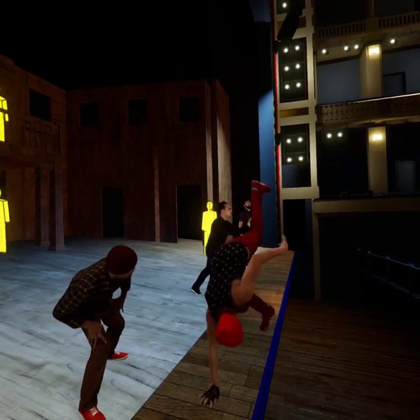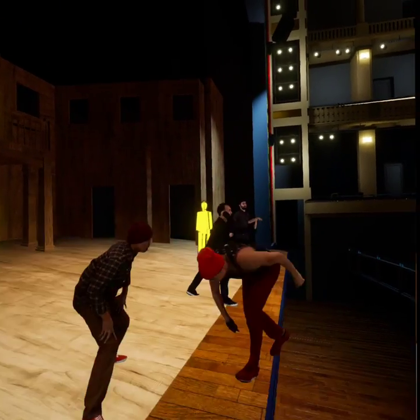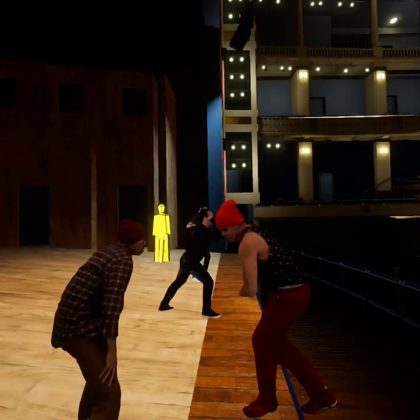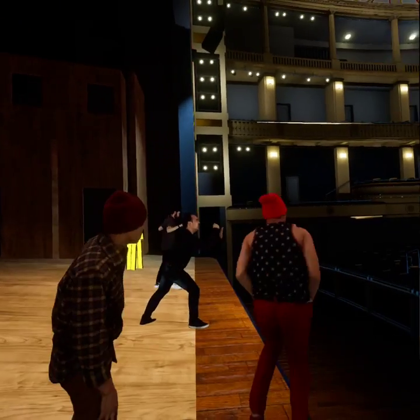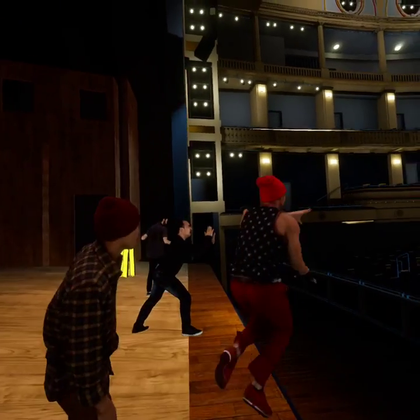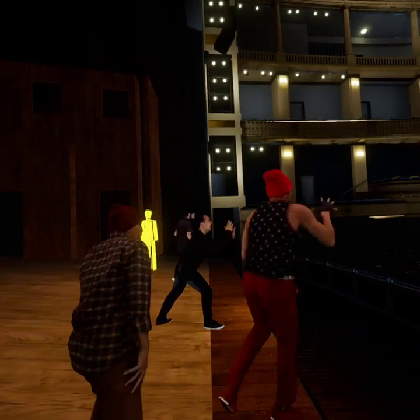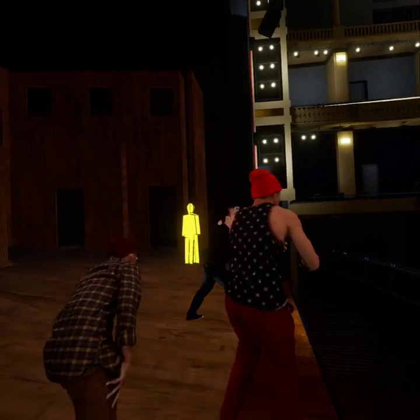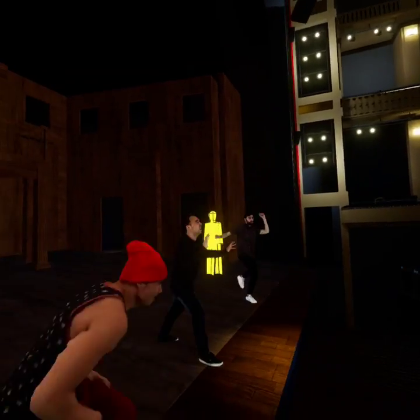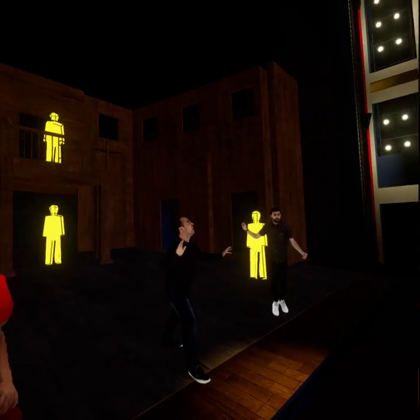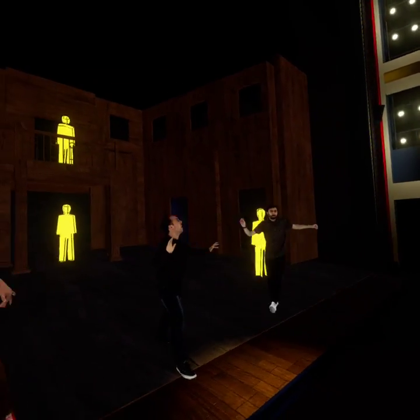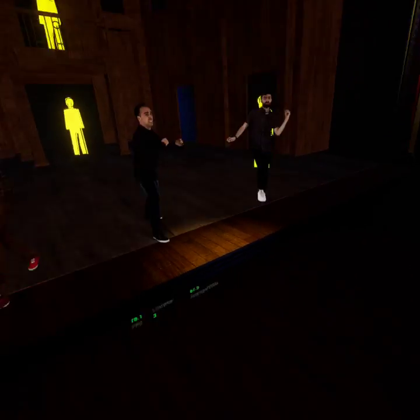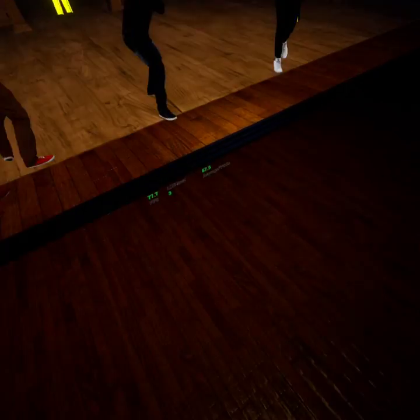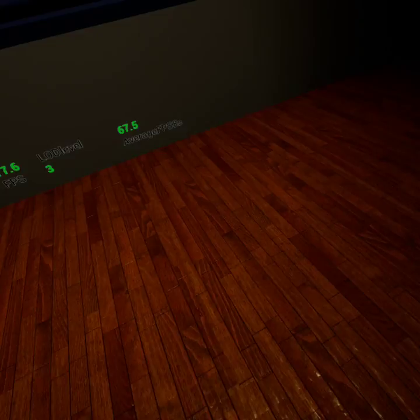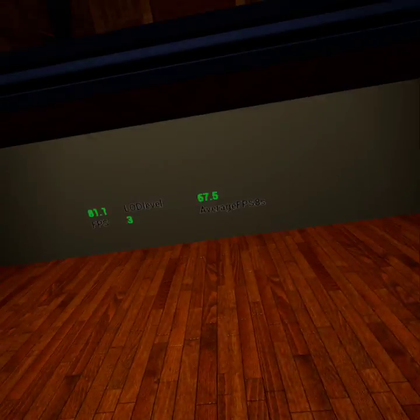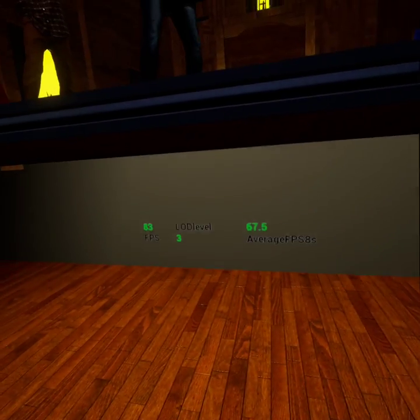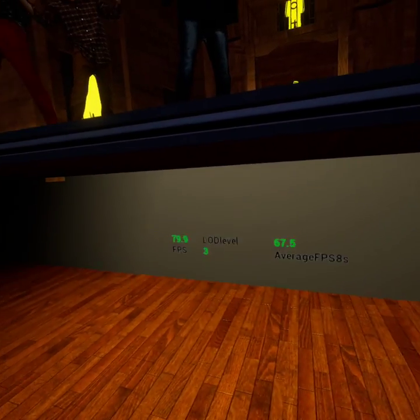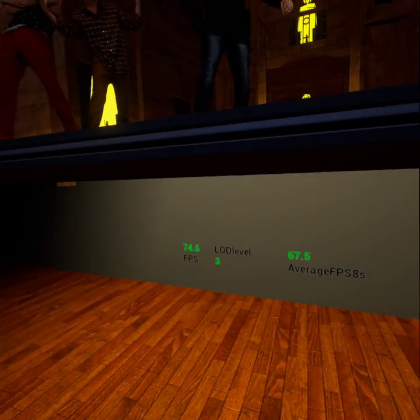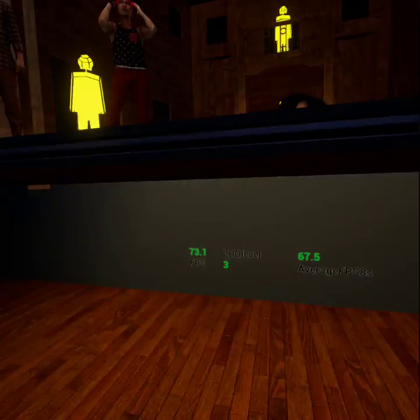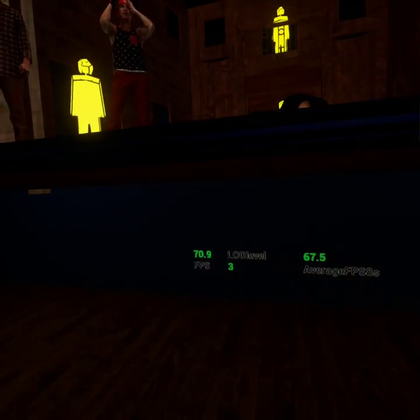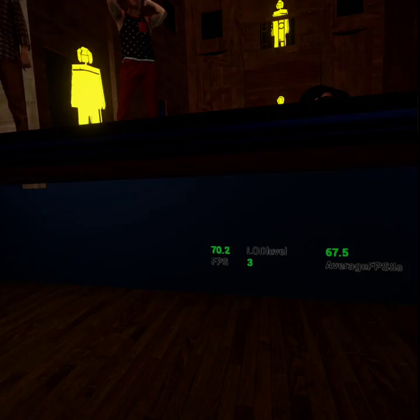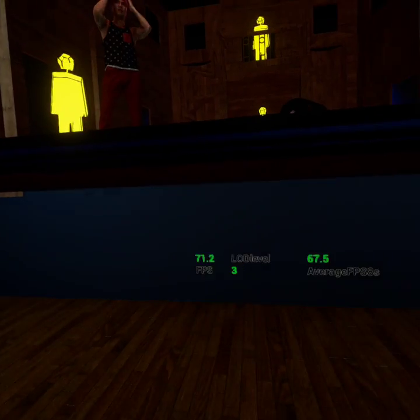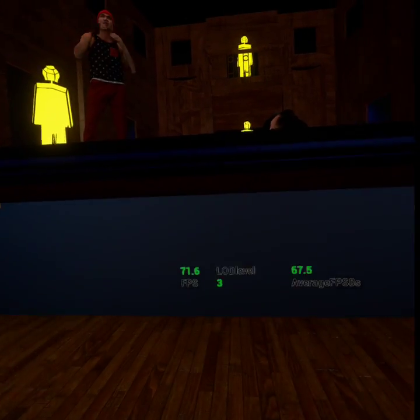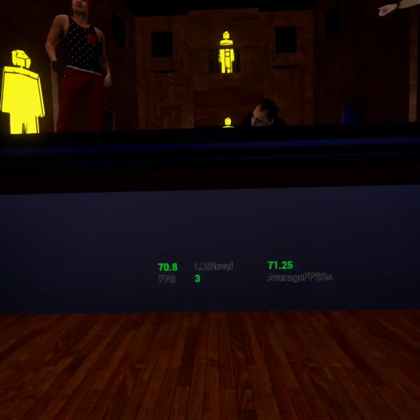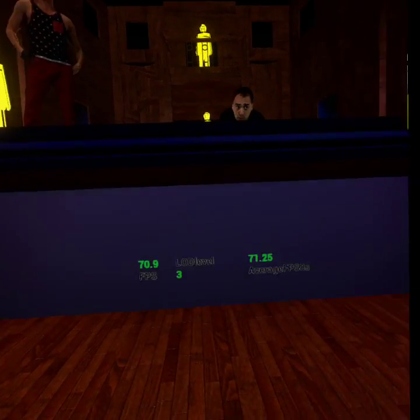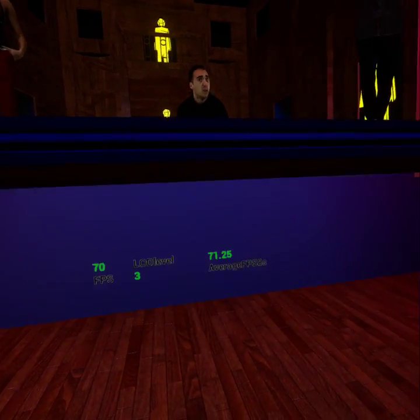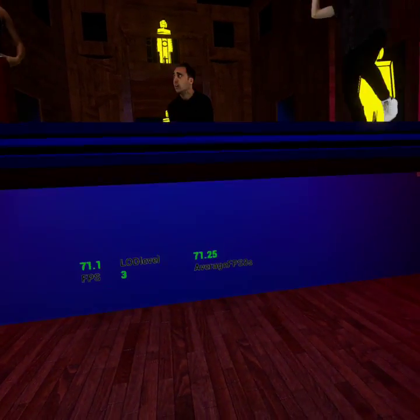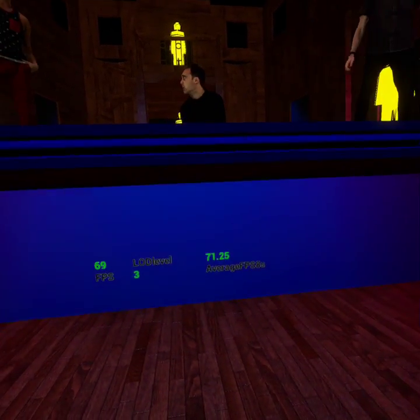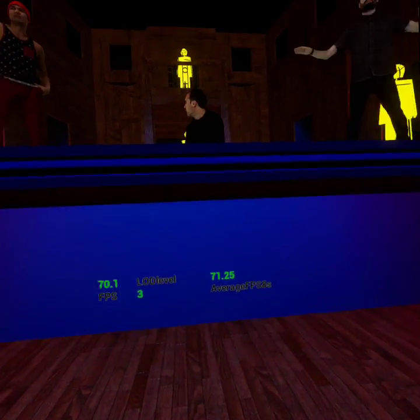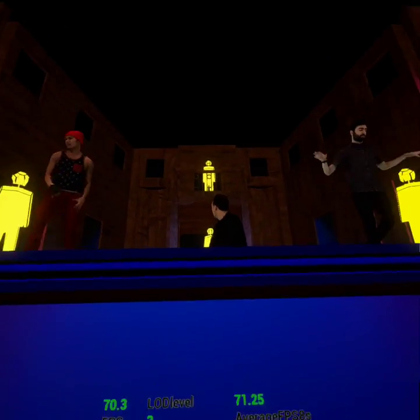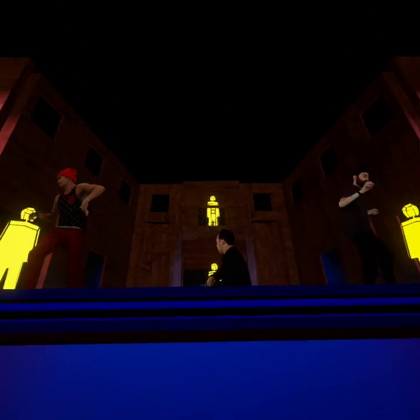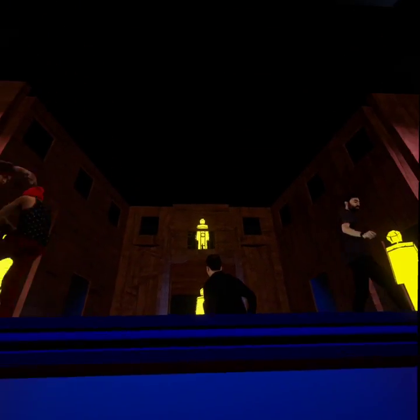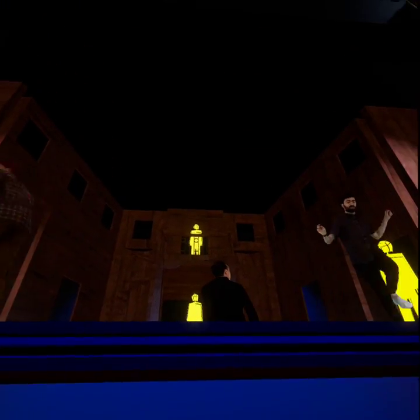These volumetric captures are playing back great, they look great. I'm getting a good frame rate — about 72, we see about a 70 average.